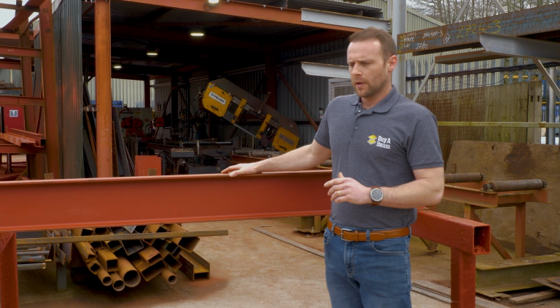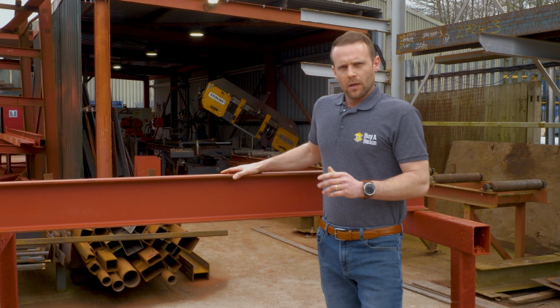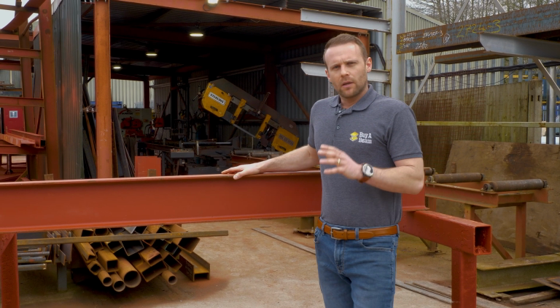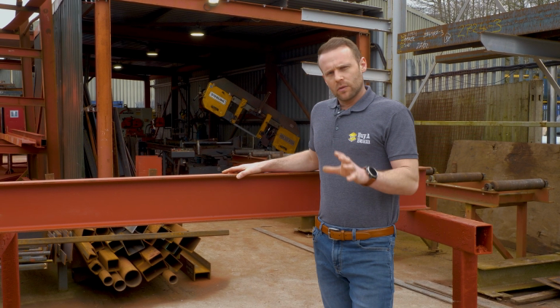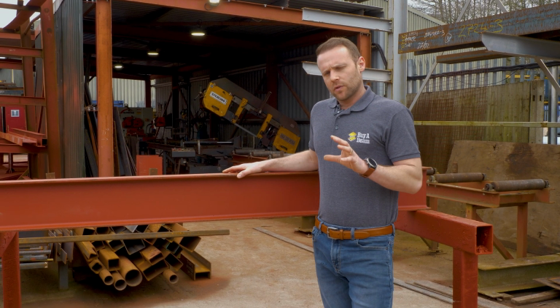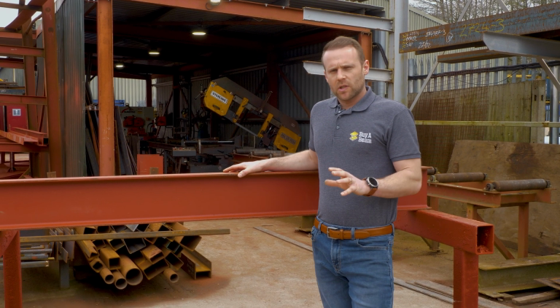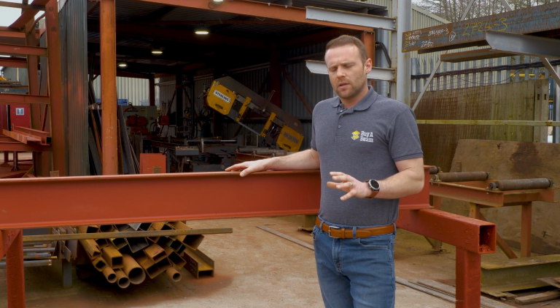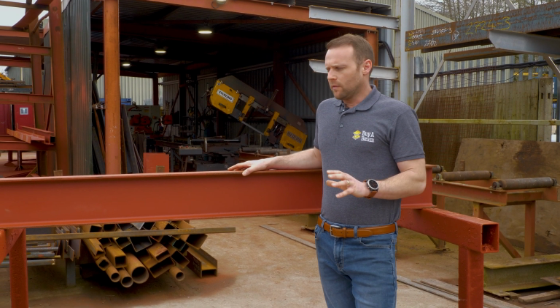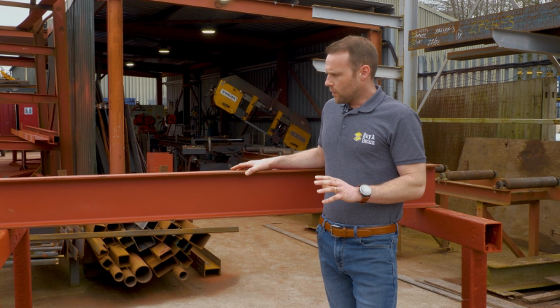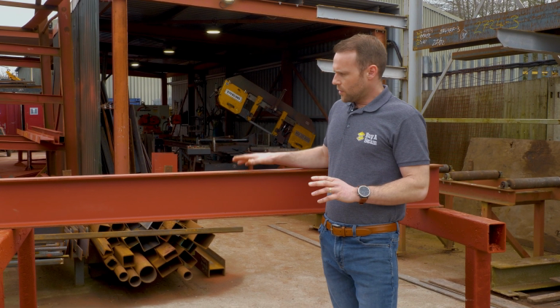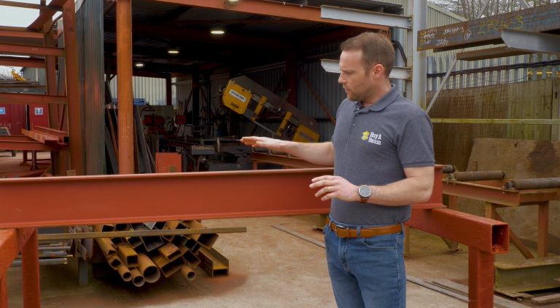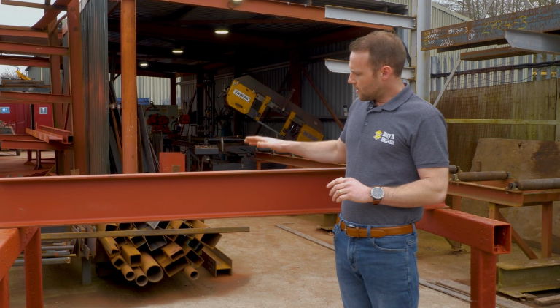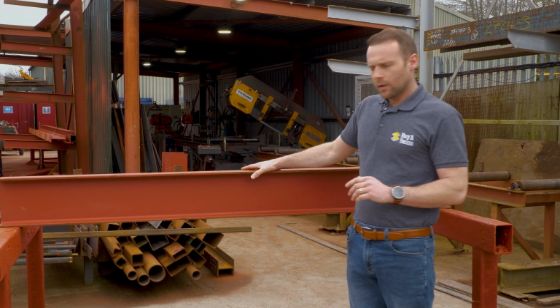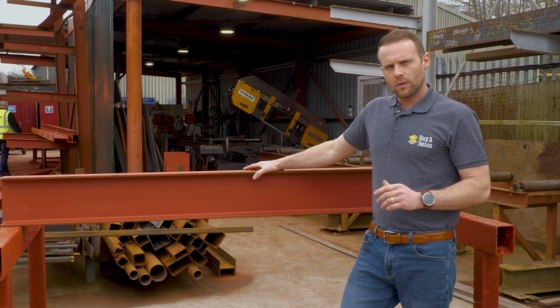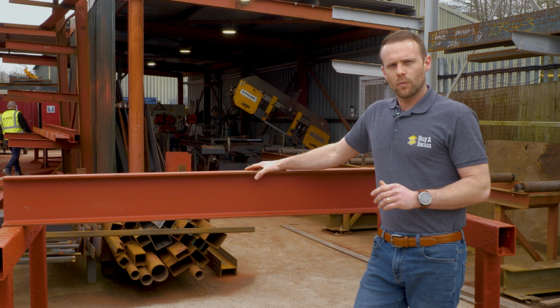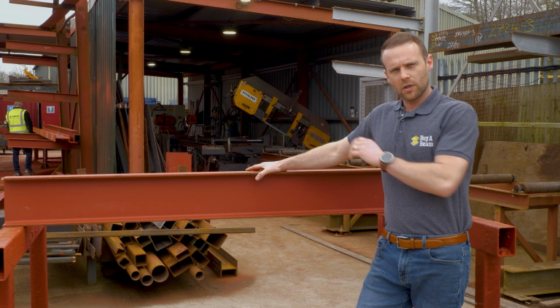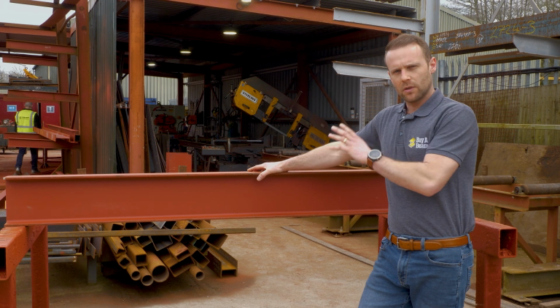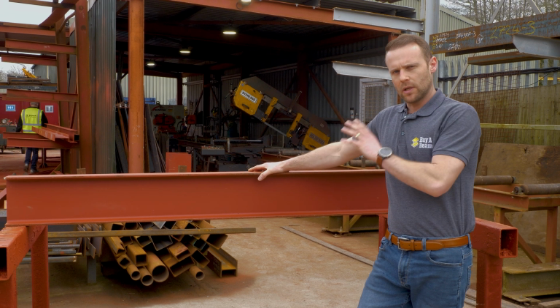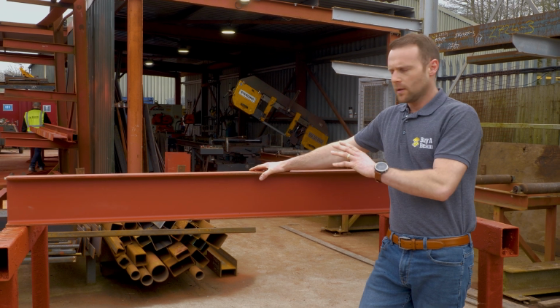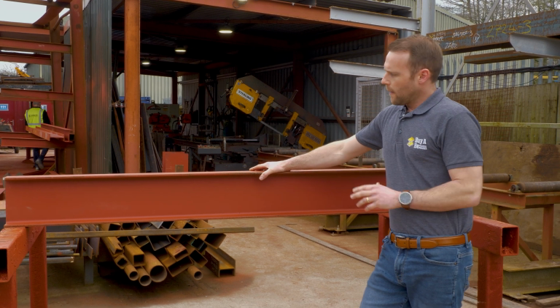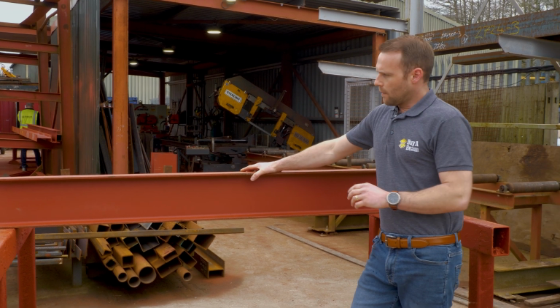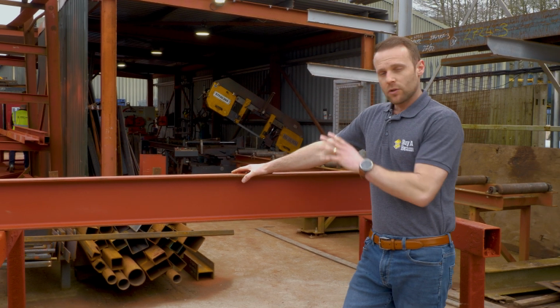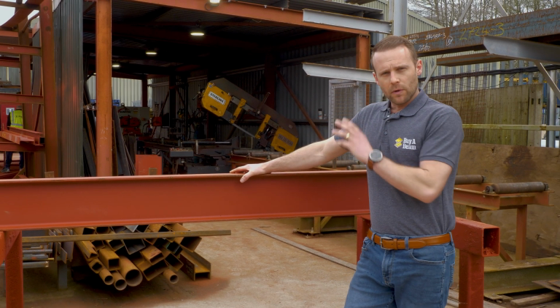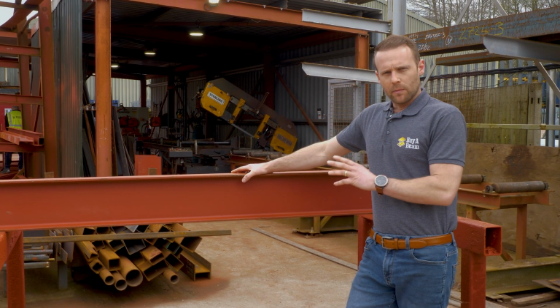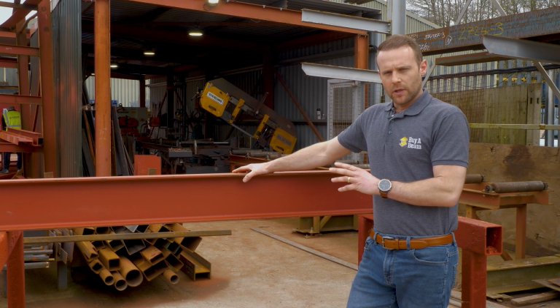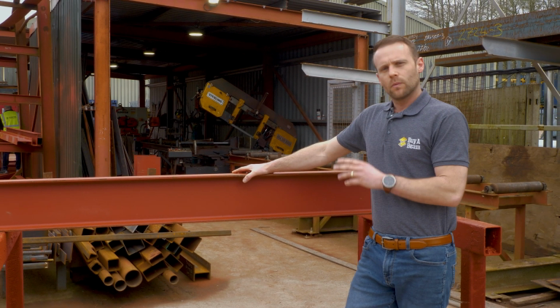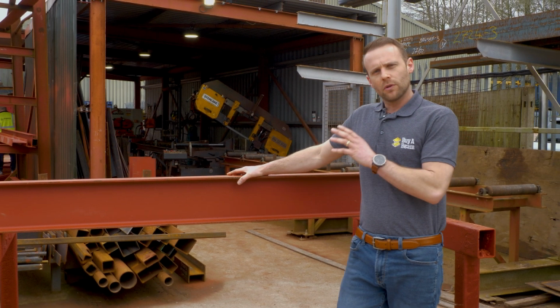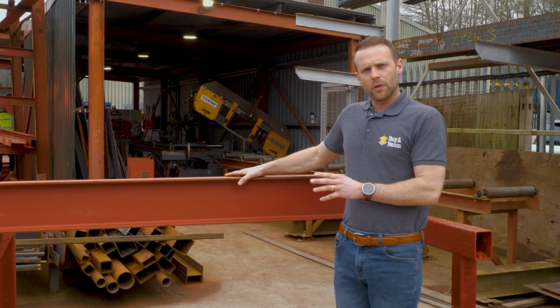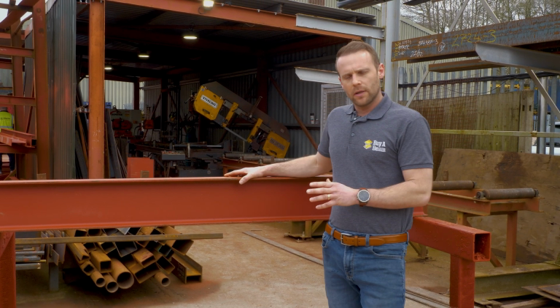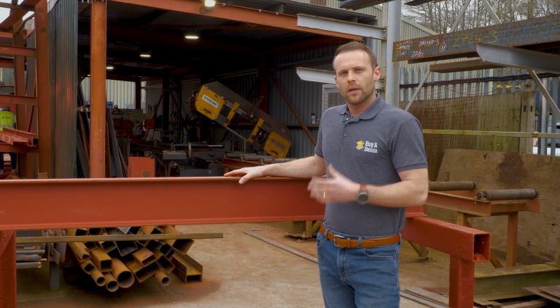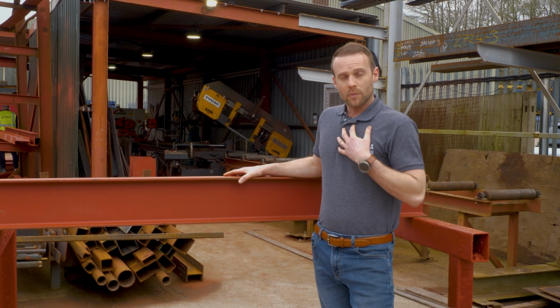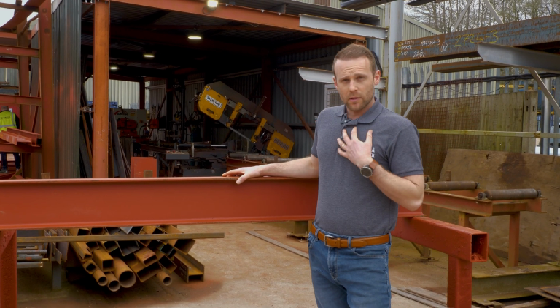So get yourself a structural engineer involved to tell you what size steel you need. Make sure it's right for your project. Once you know what you need, come to us.